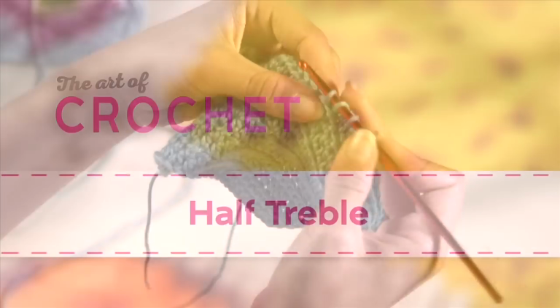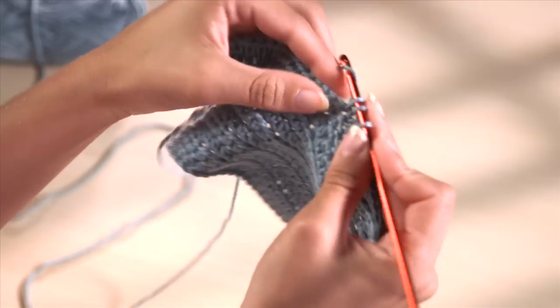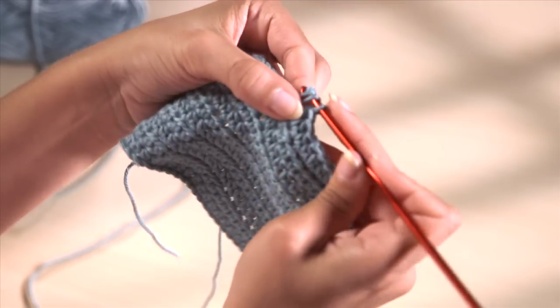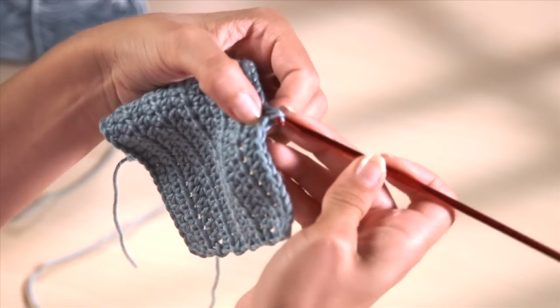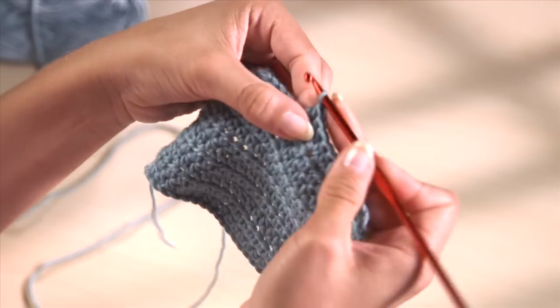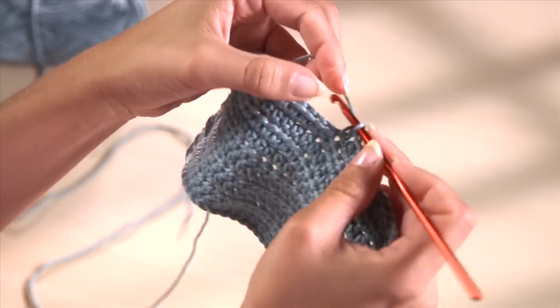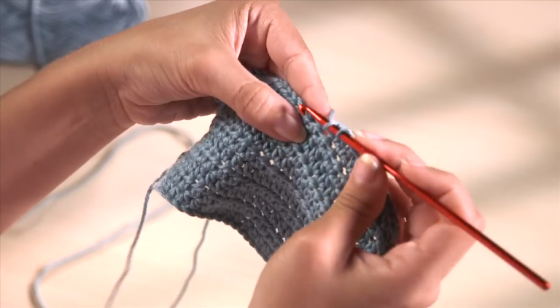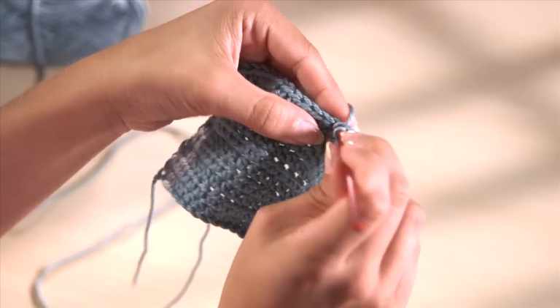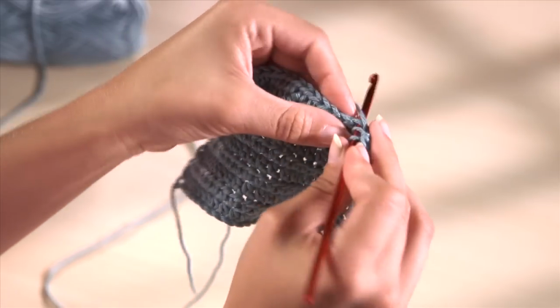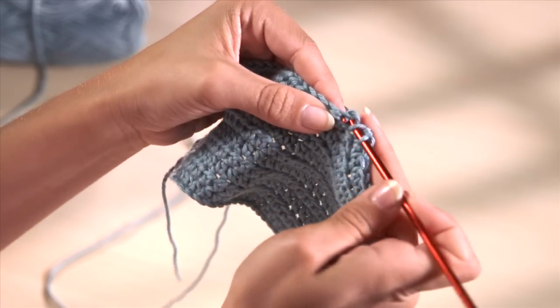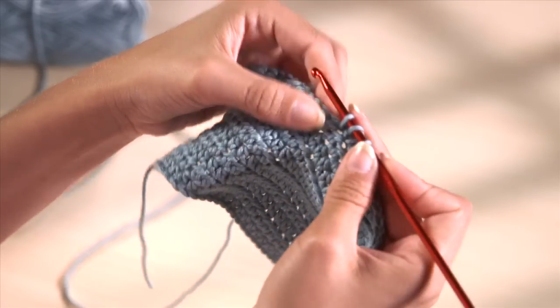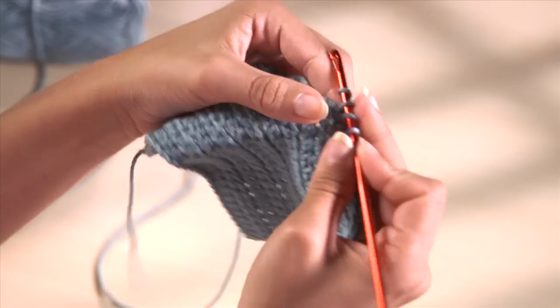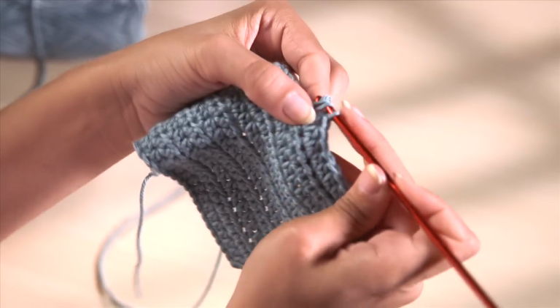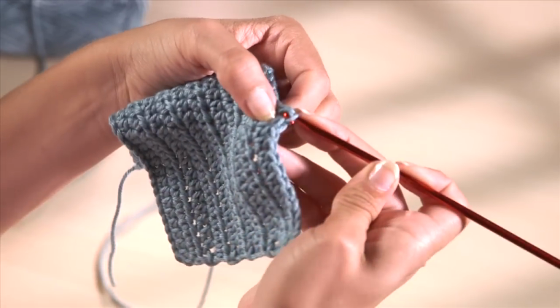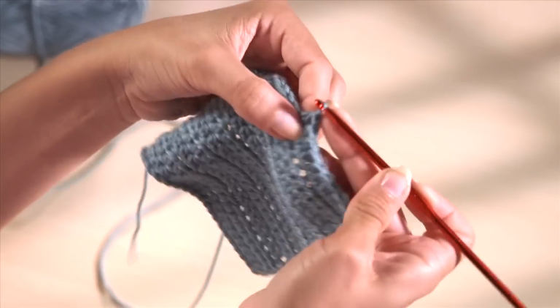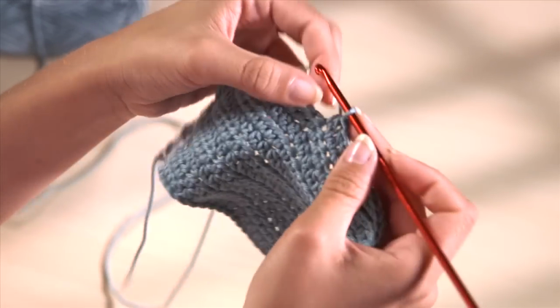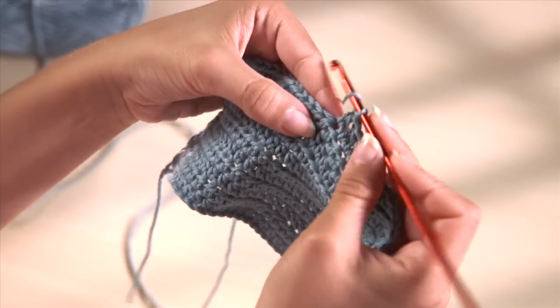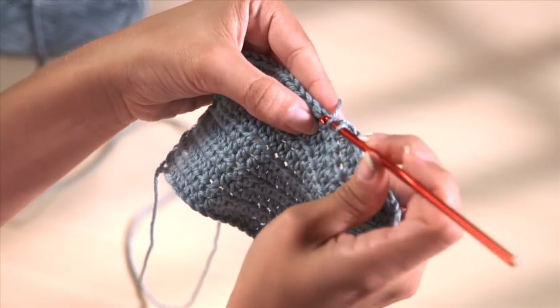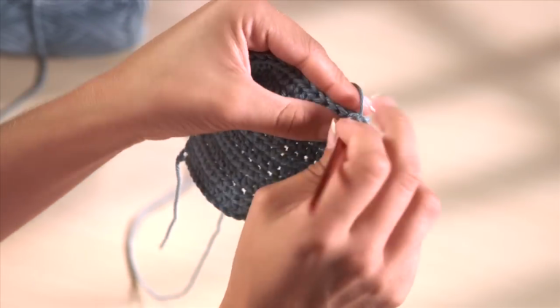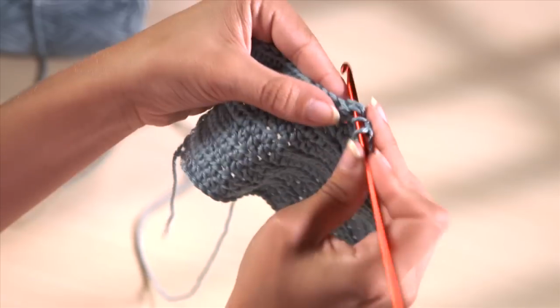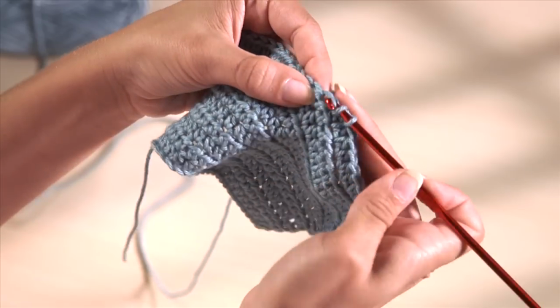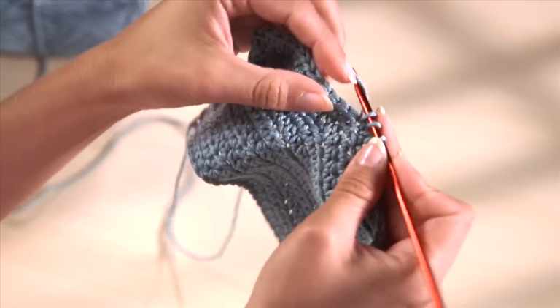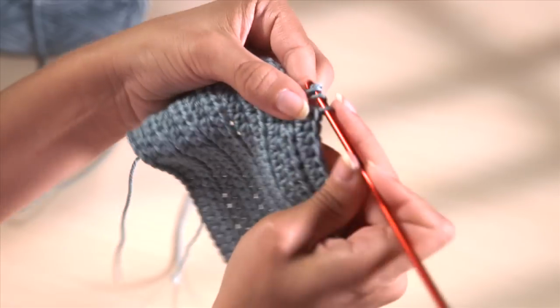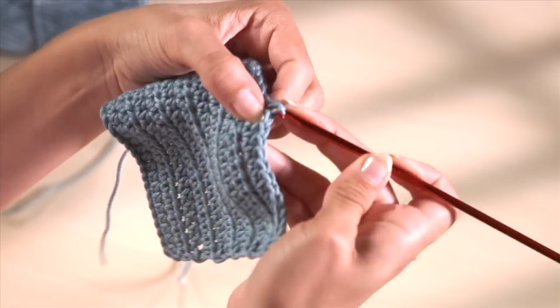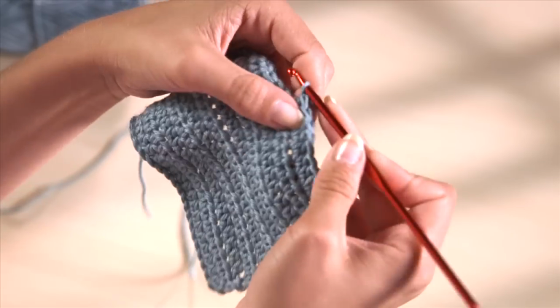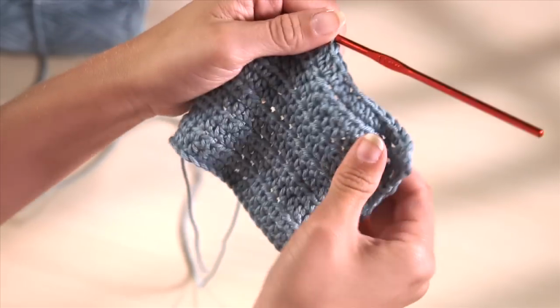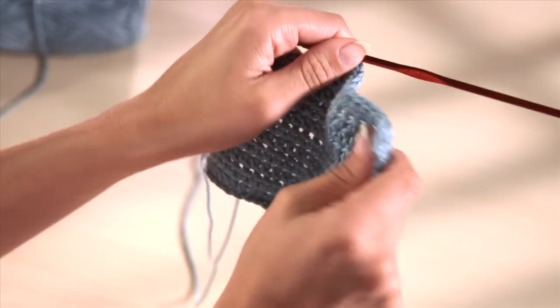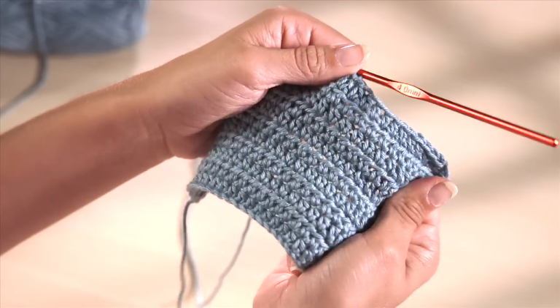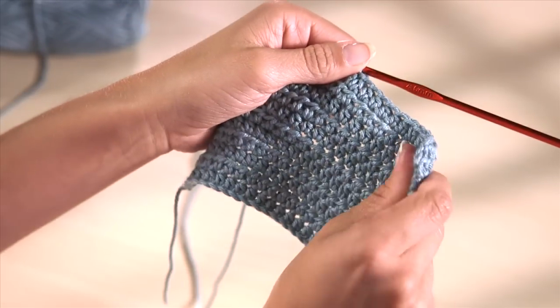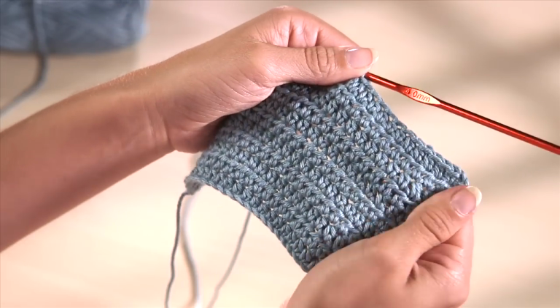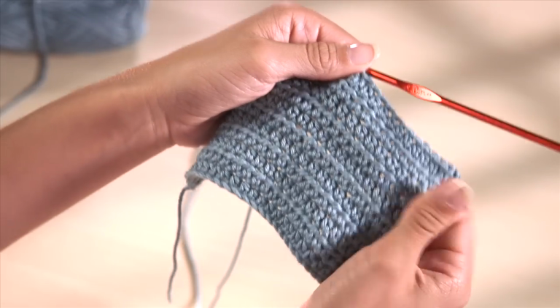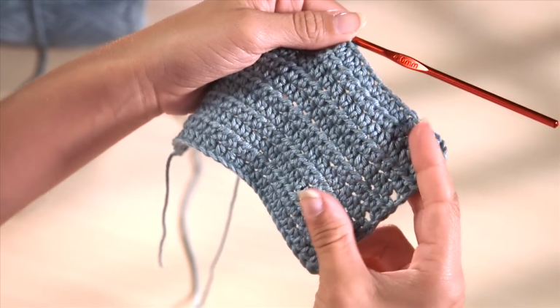Half treble stitches are taller and looser than double crochet stitches but shorter than trebles. Worked back and forth in rows, they form a soft, flexible fabric that is ideal for baby garments and blankets.